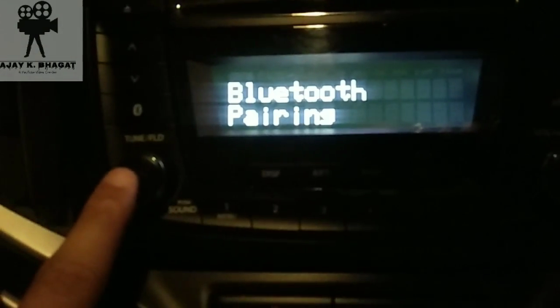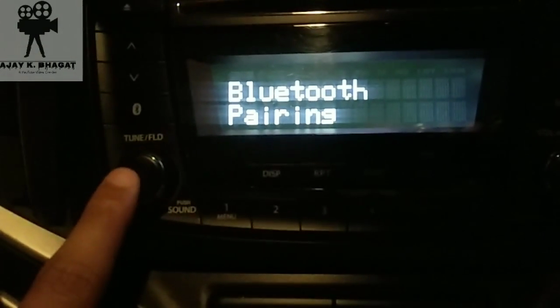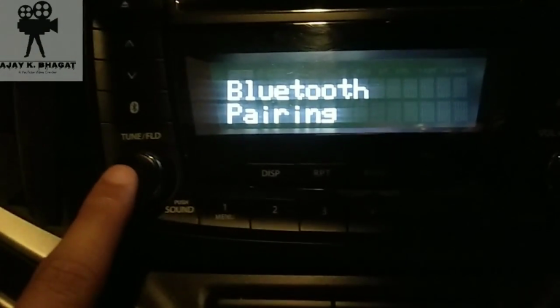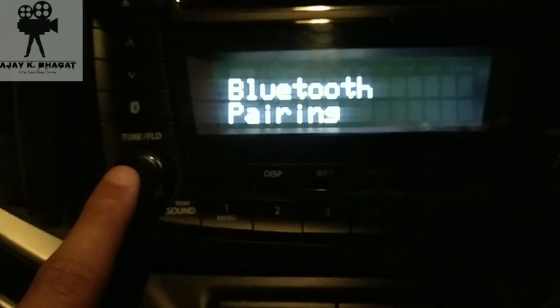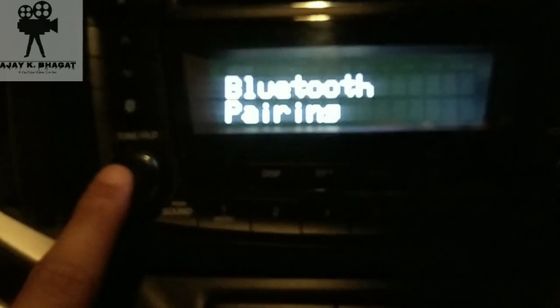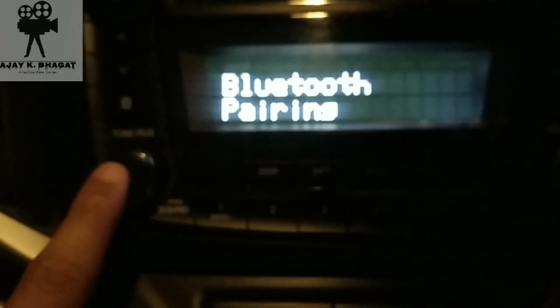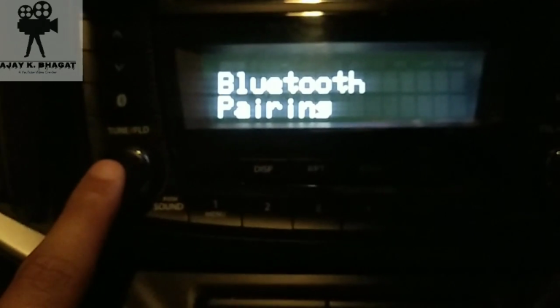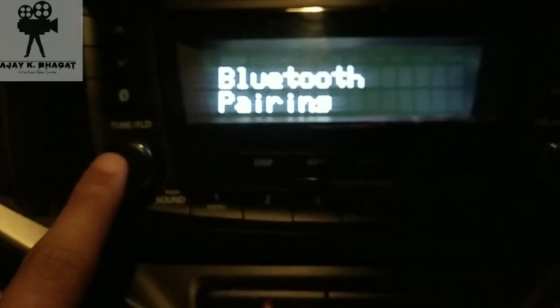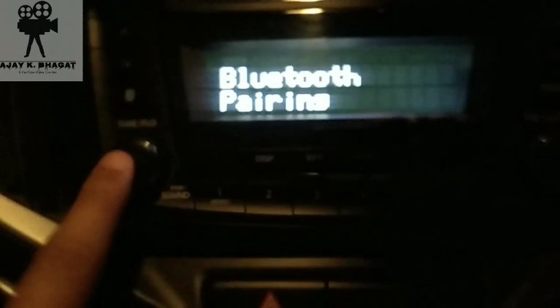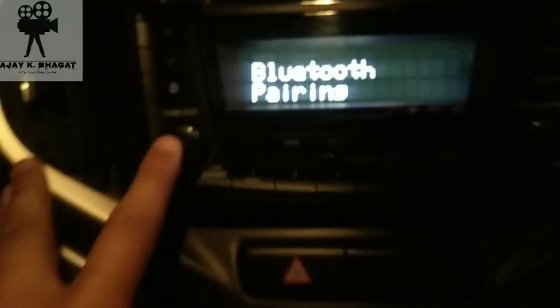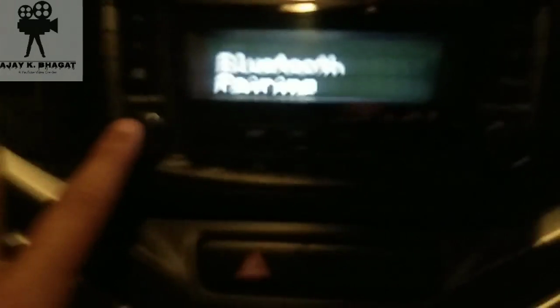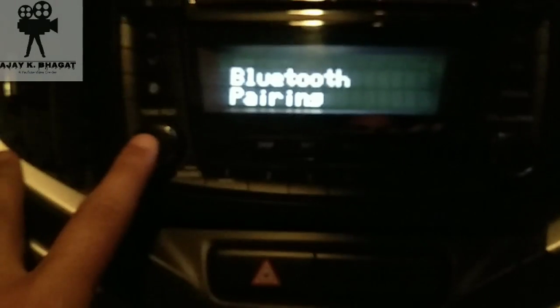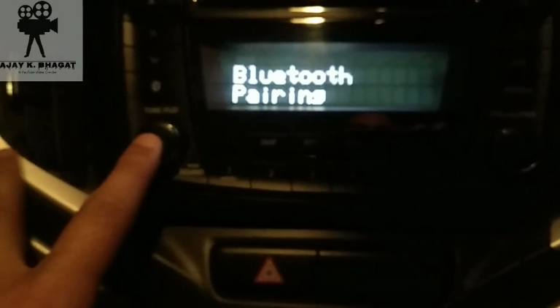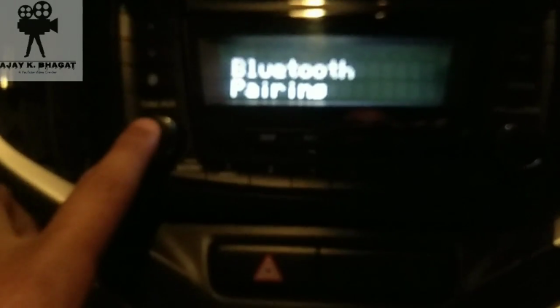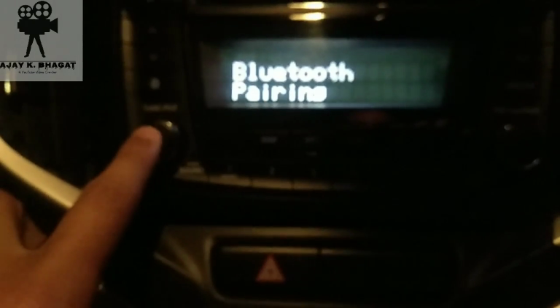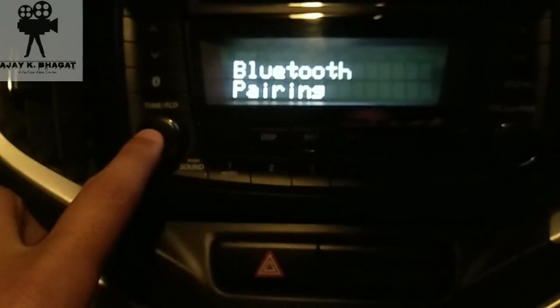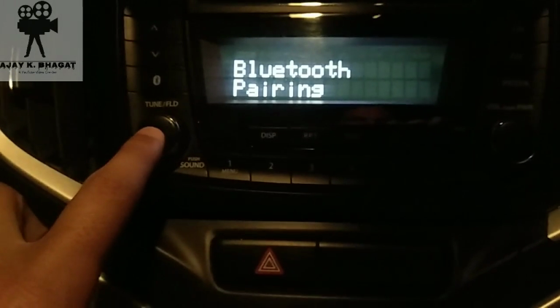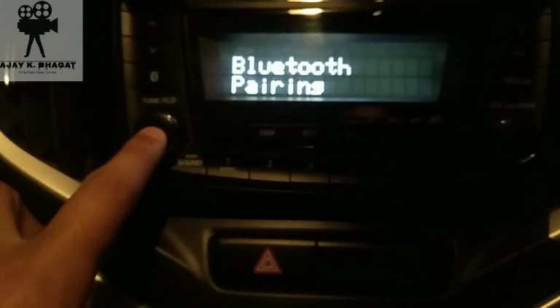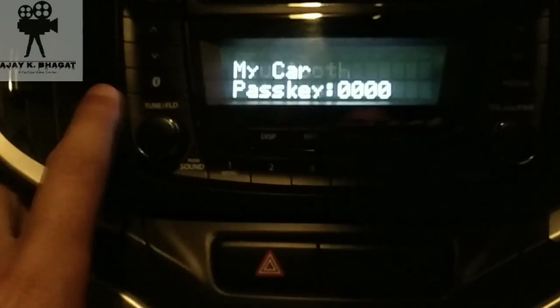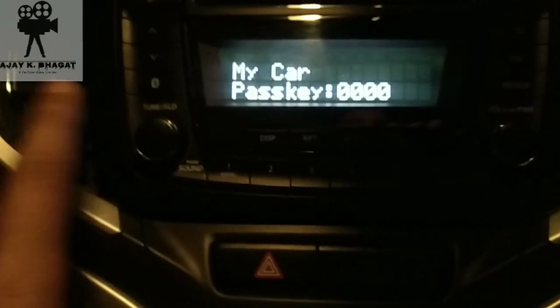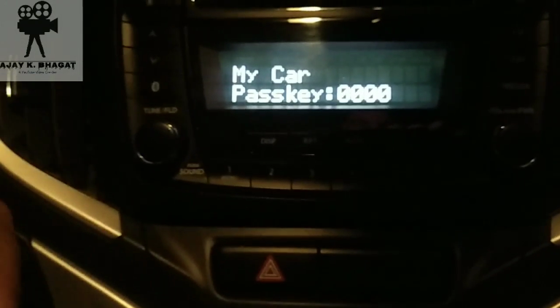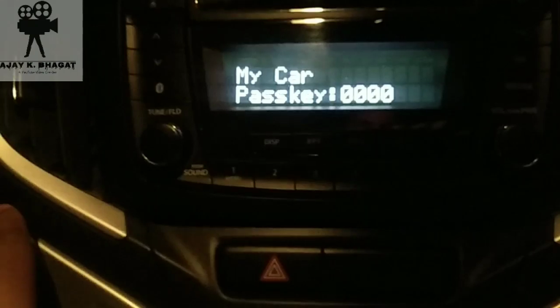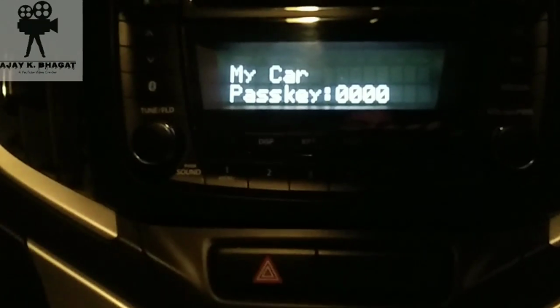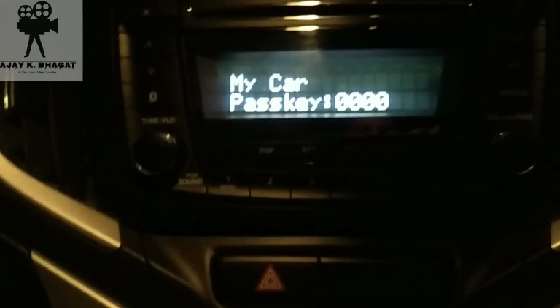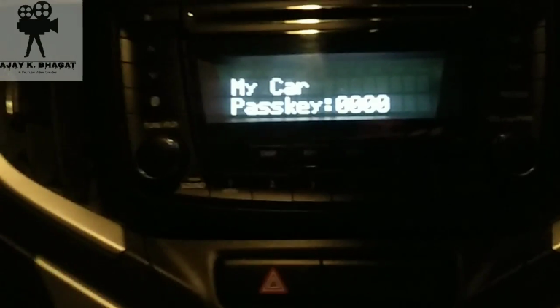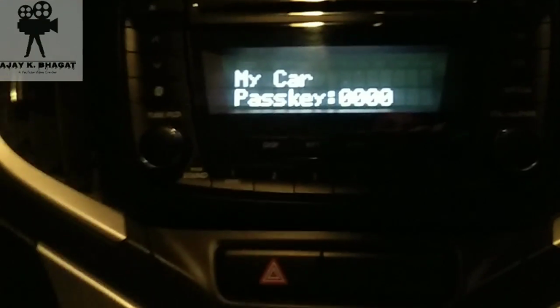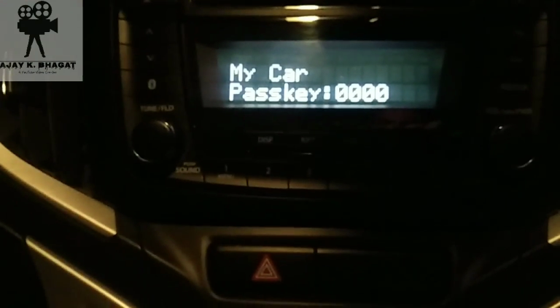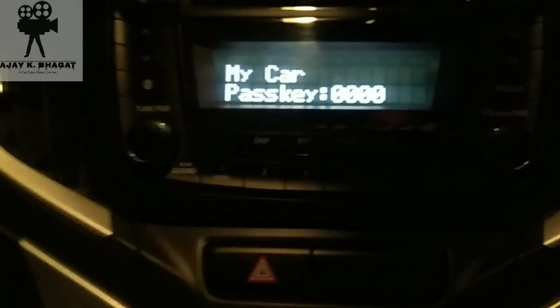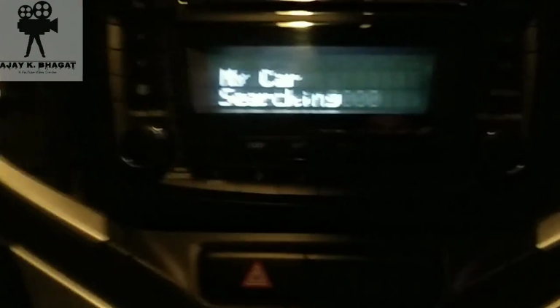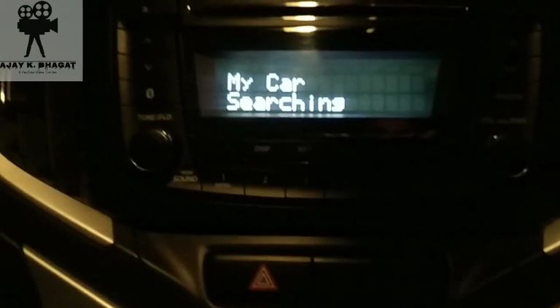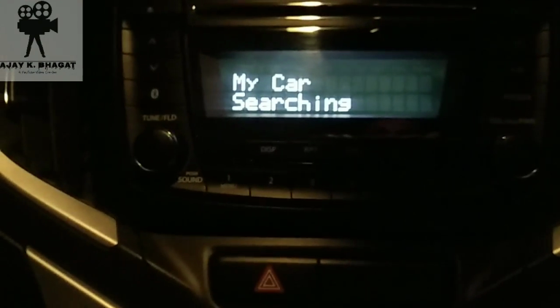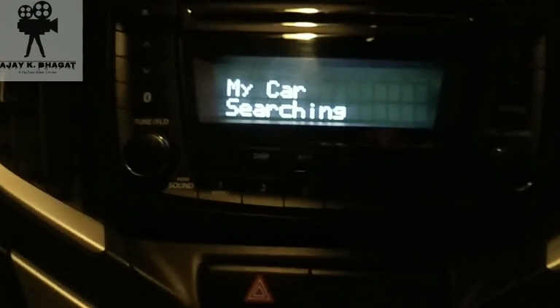After clicking on this button, you will have a Bluetooth Pairing option. After the Bluetooth Pairing option, you will click on this button again — if you have to double click — then my car will have a key option.